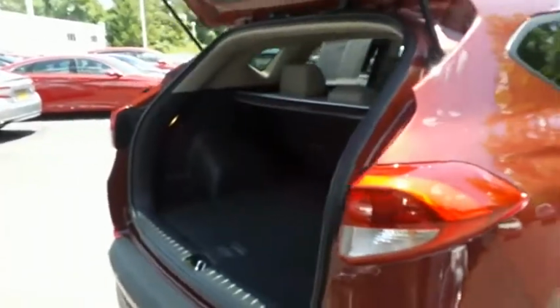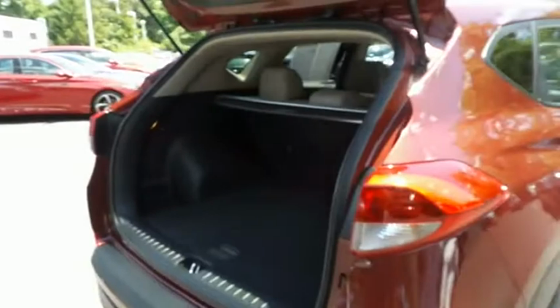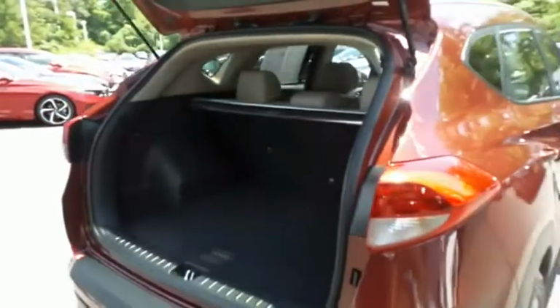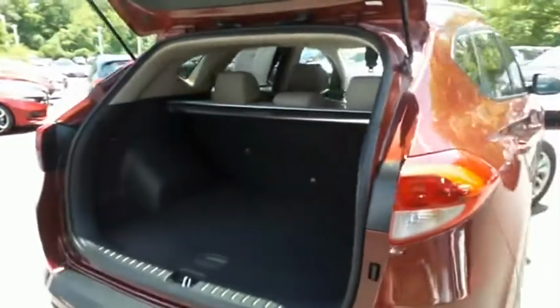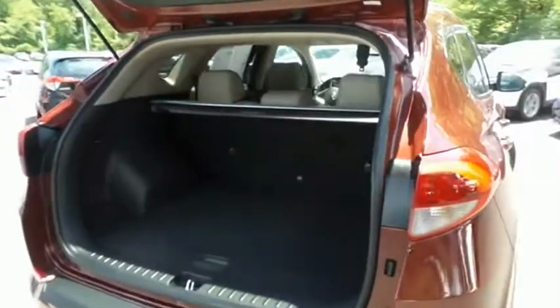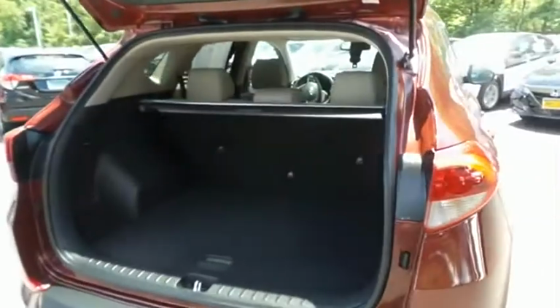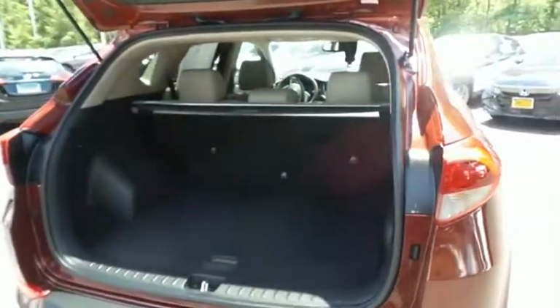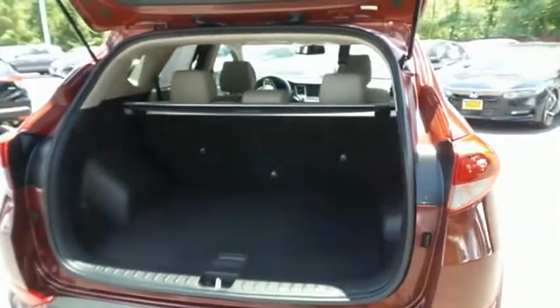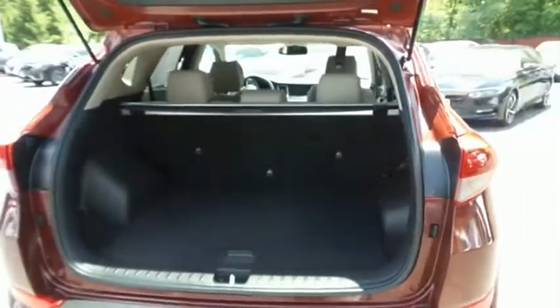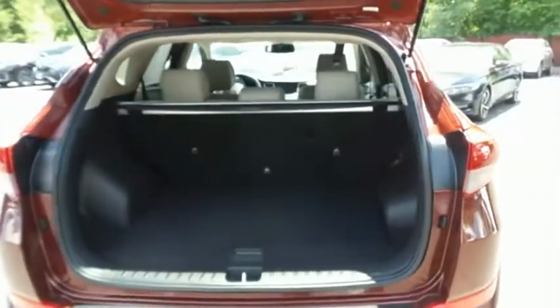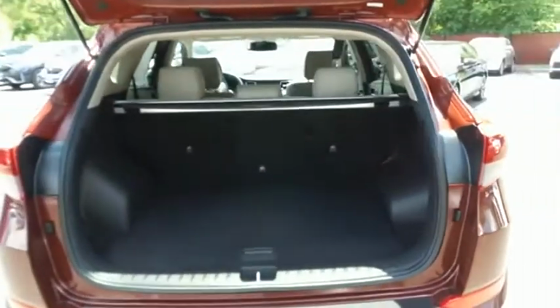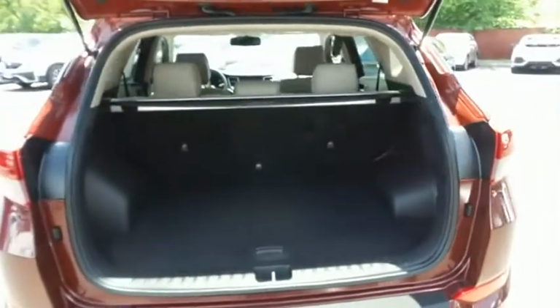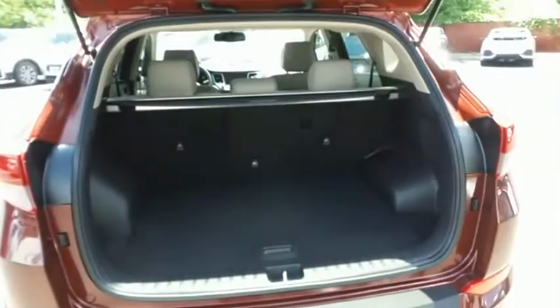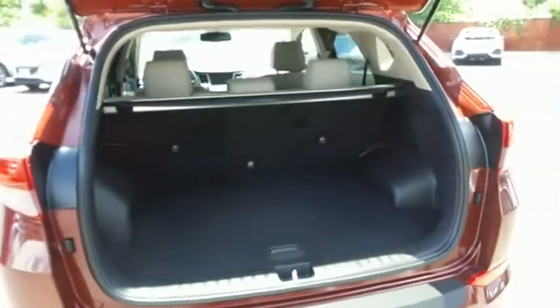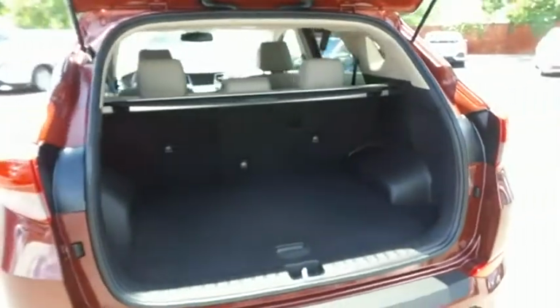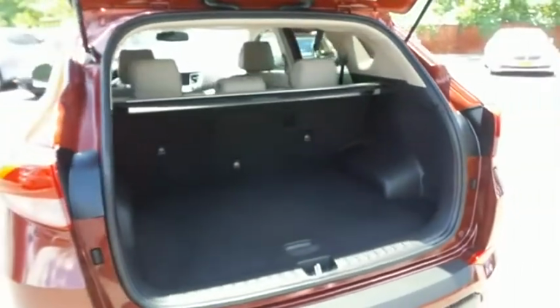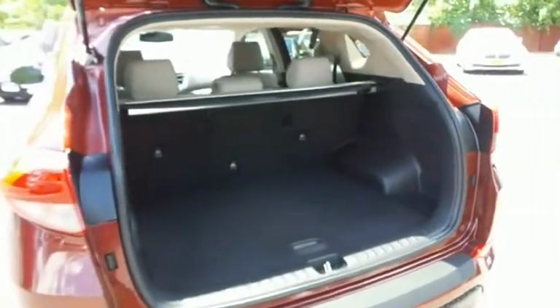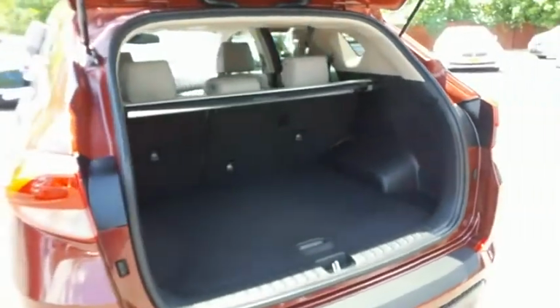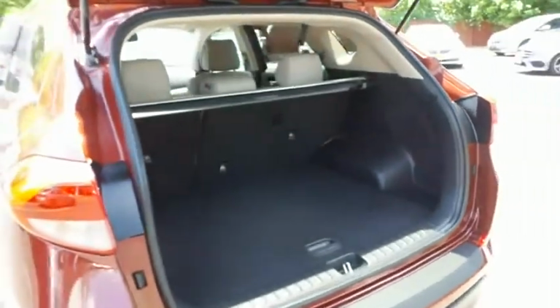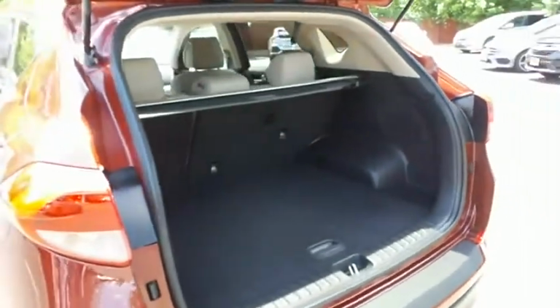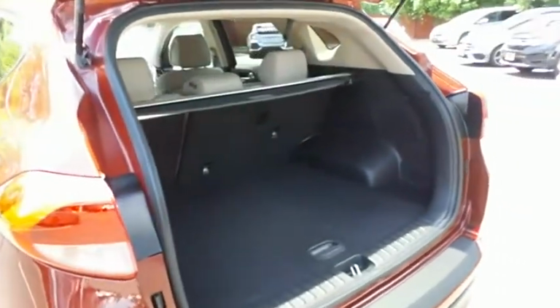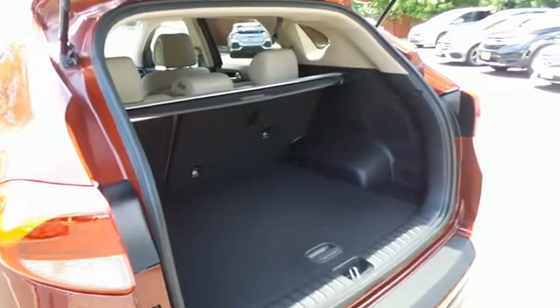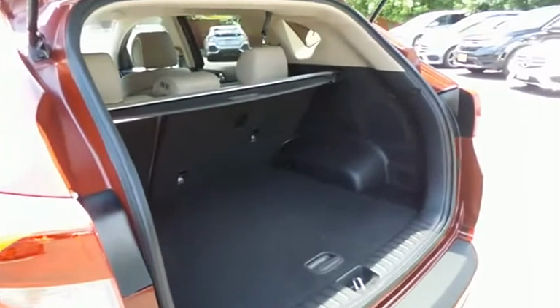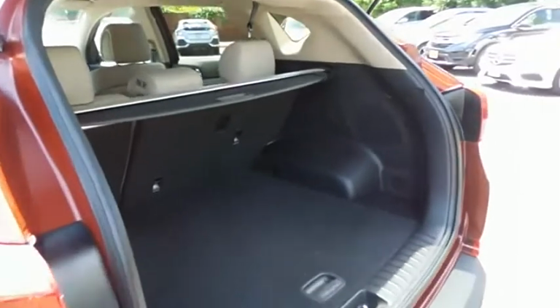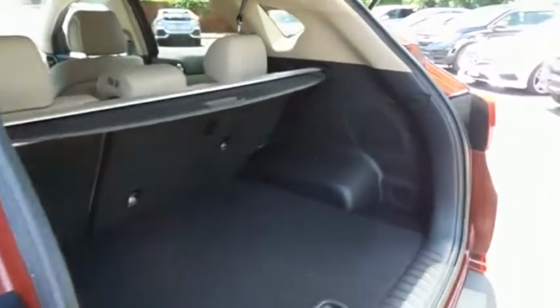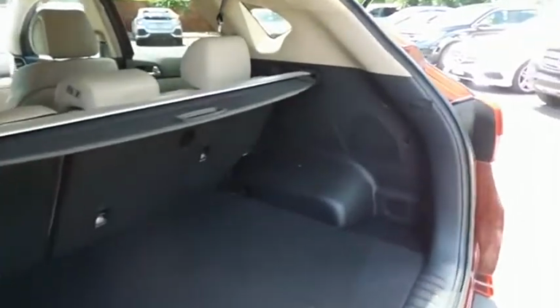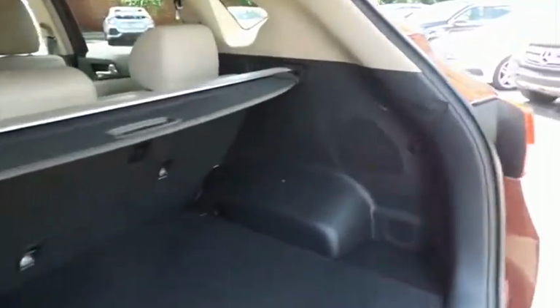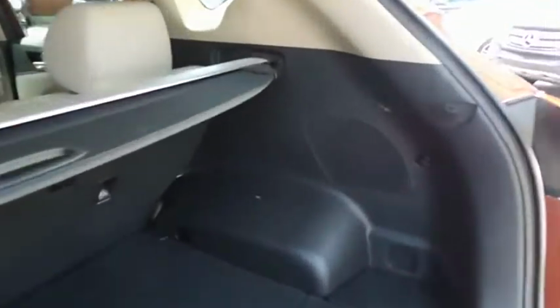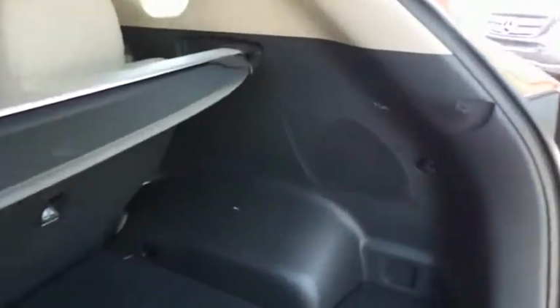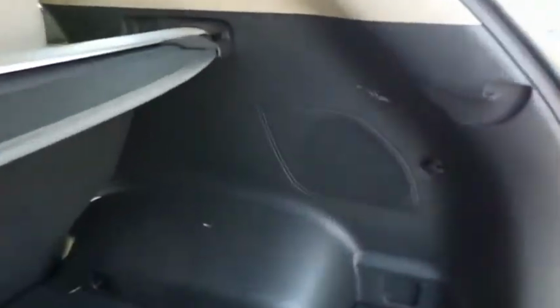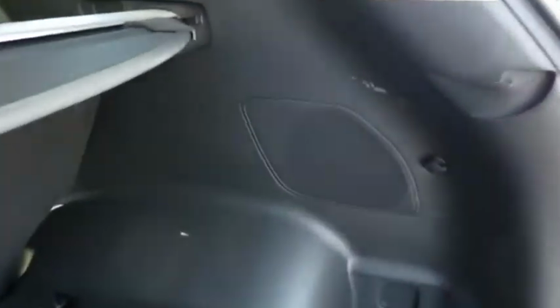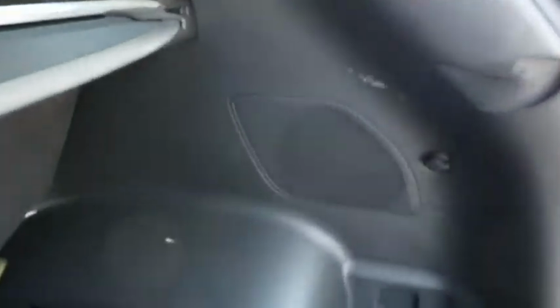This Tucson offers plenty of rear cargo space in the hatch with a cargo cover and the rear Infinity subwoofer.